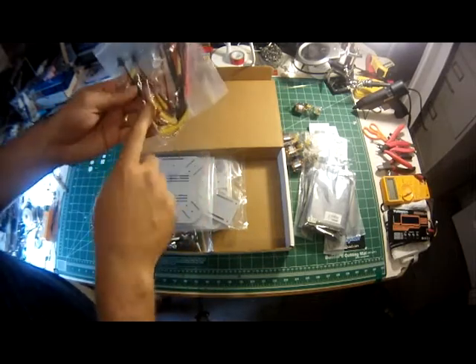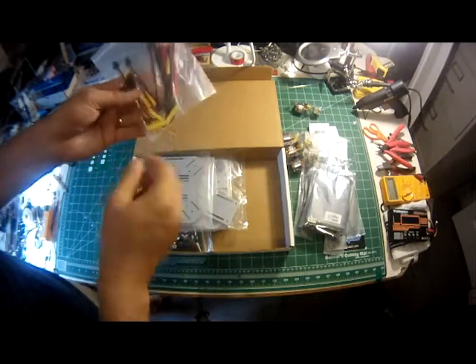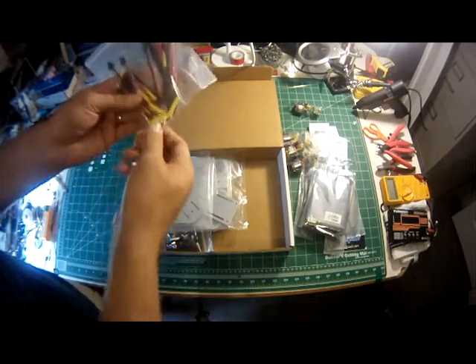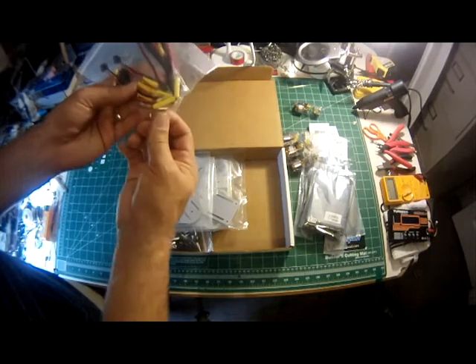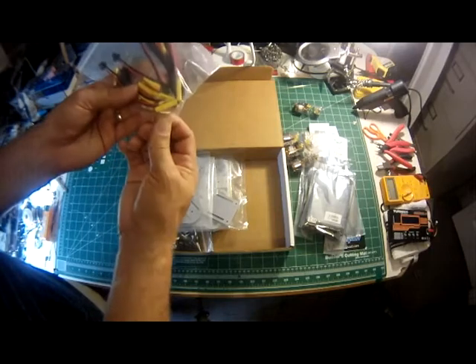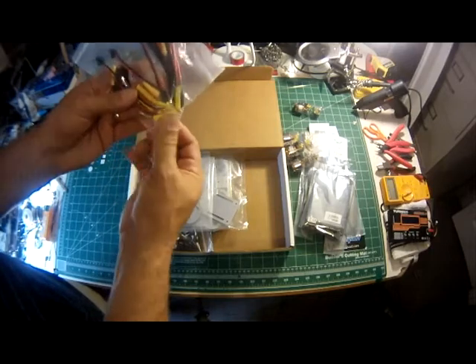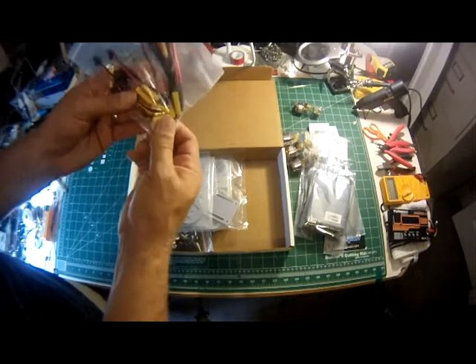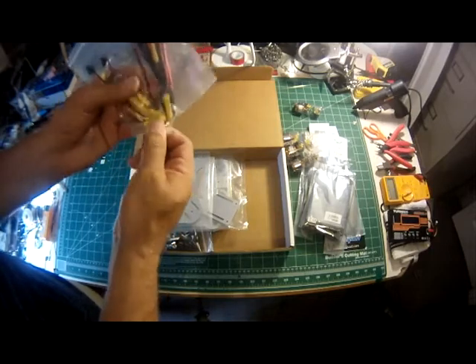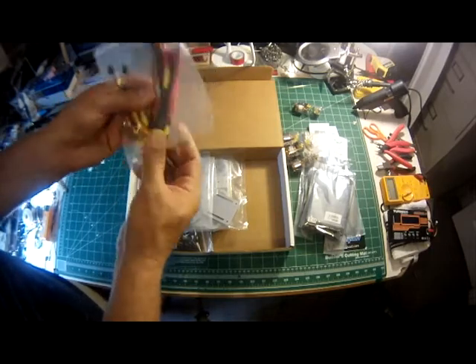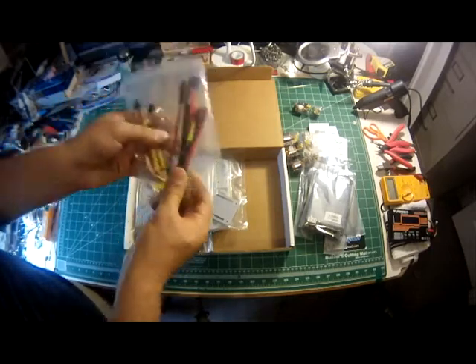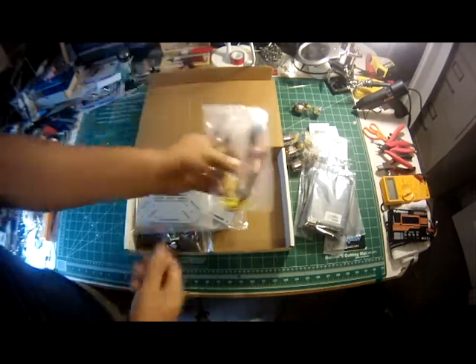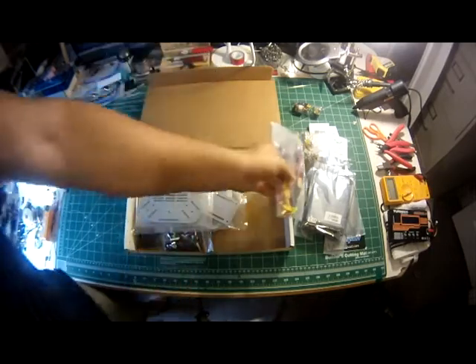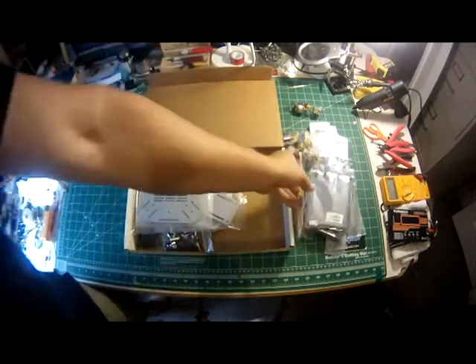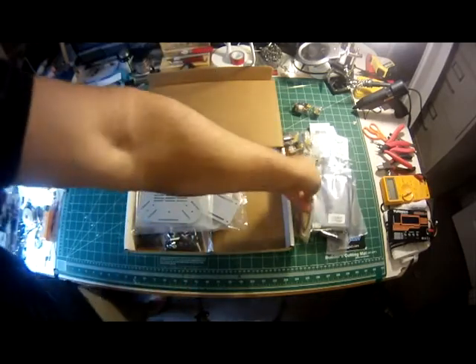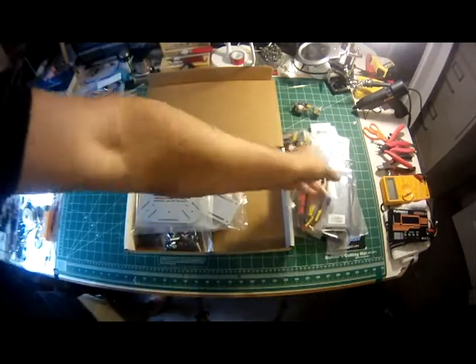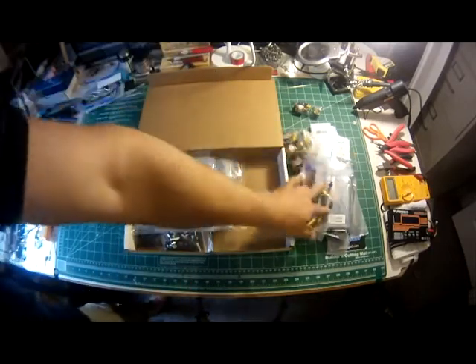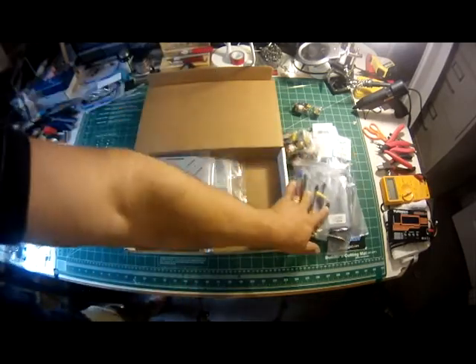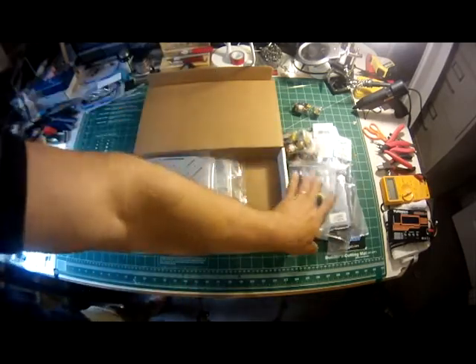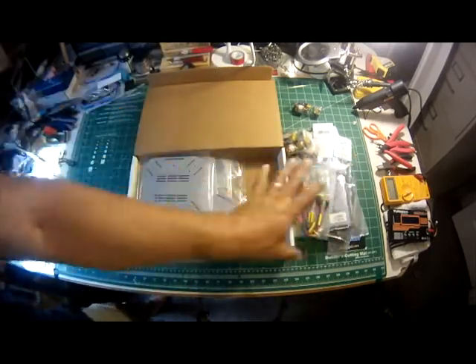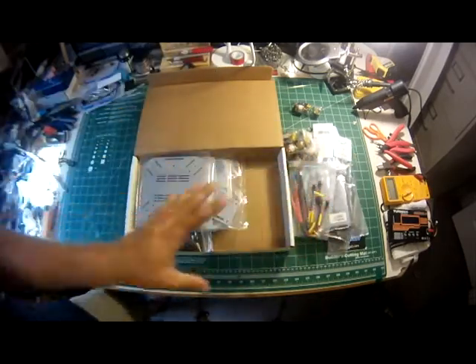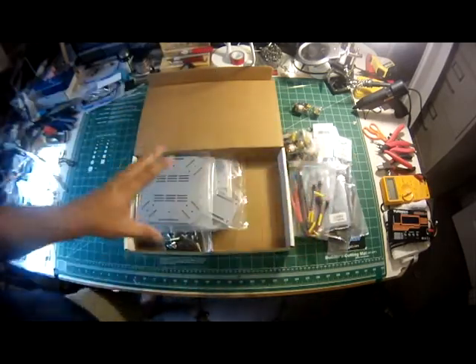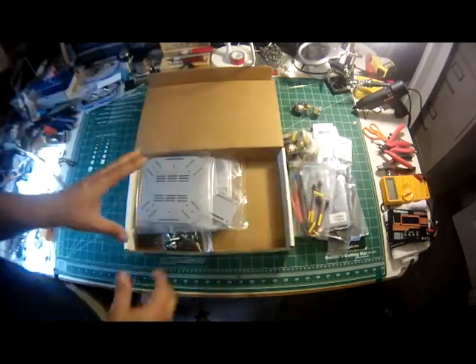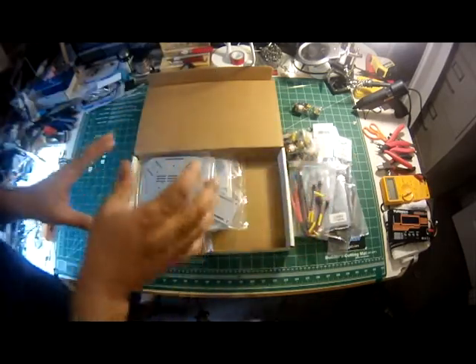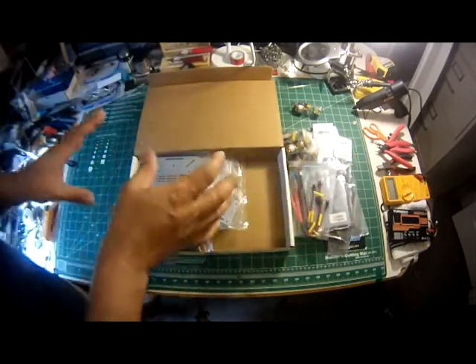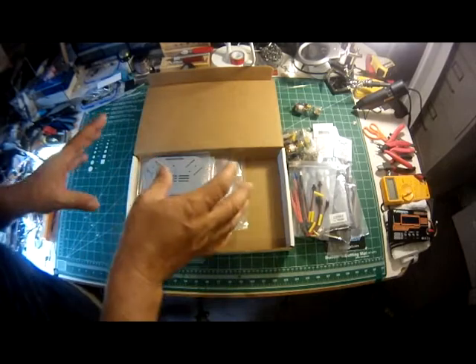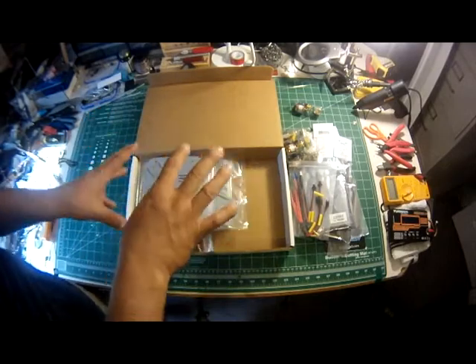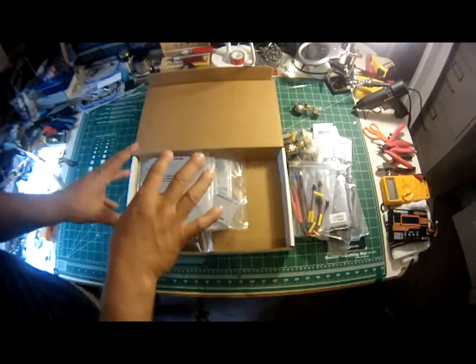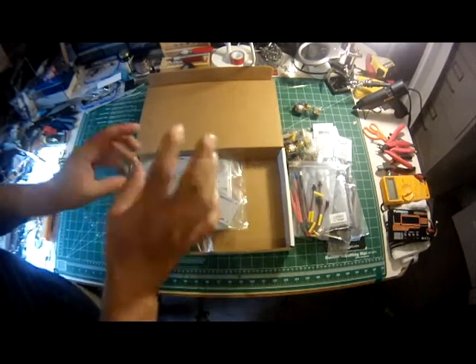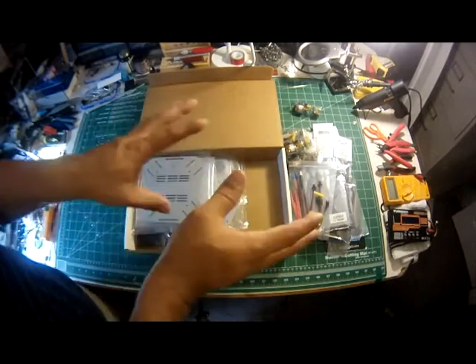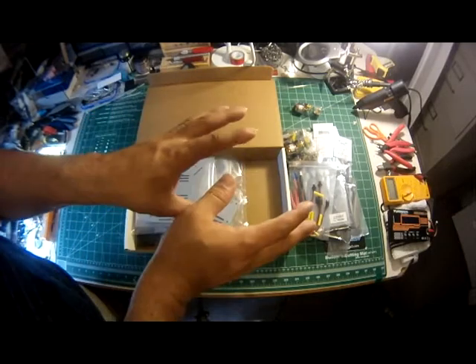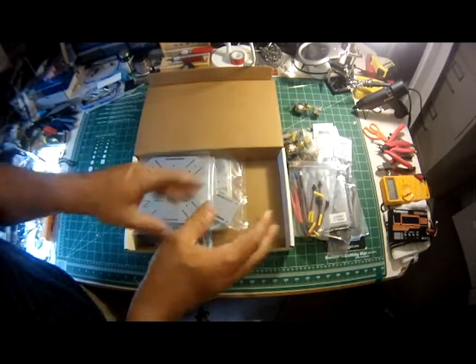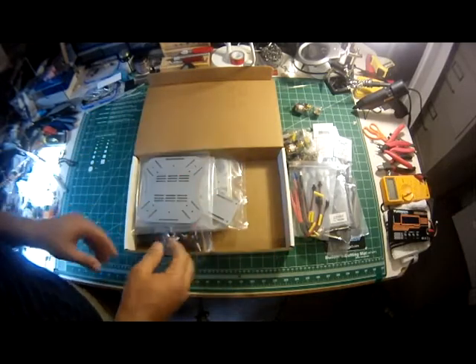You get heat shrink and you get the extra bullet connectors. And that's the differentiation between the regular kit and the ARF kit.